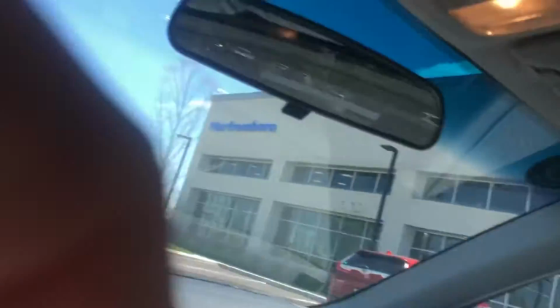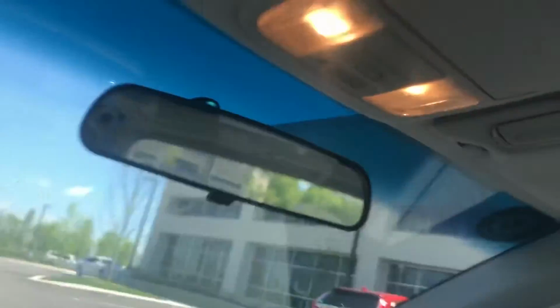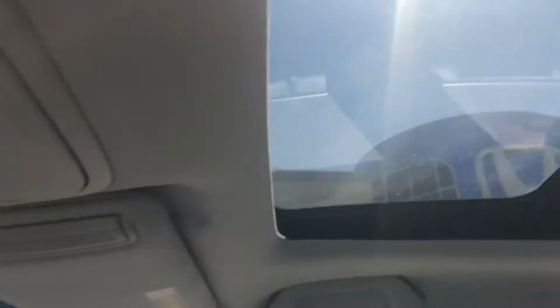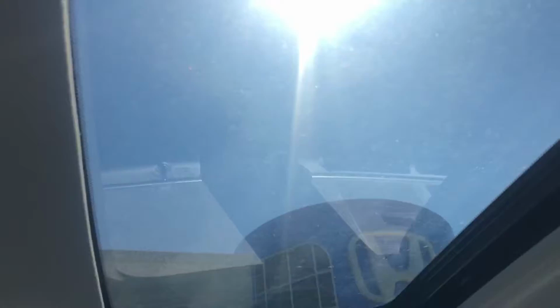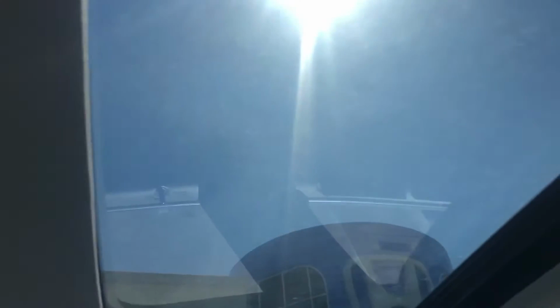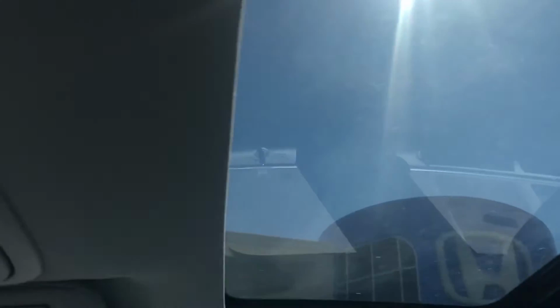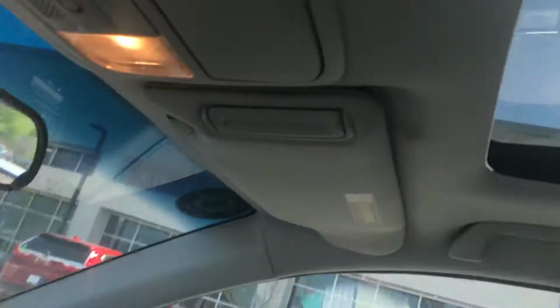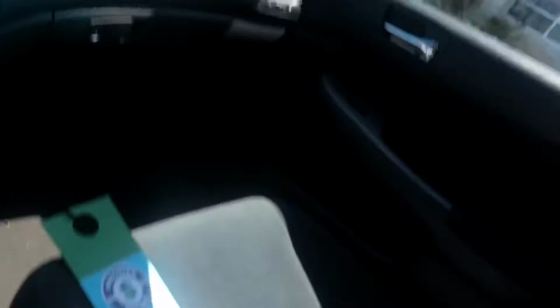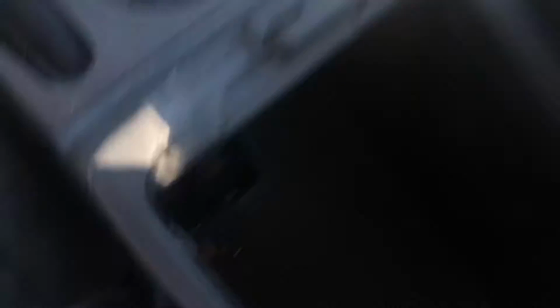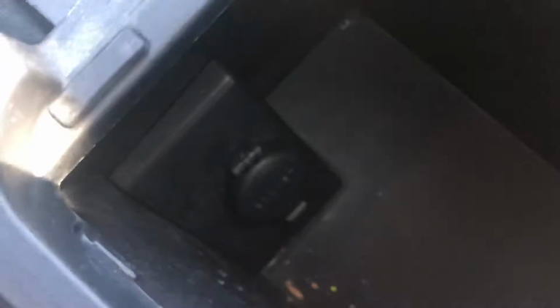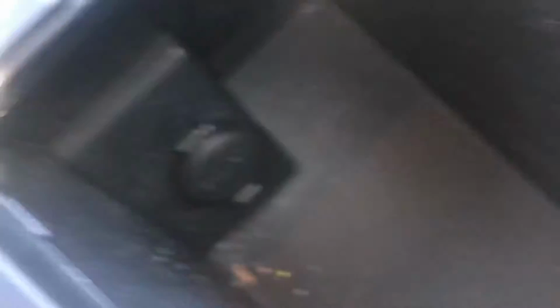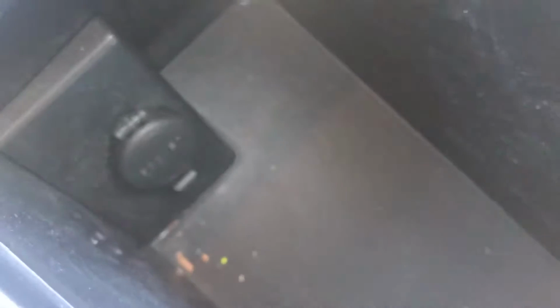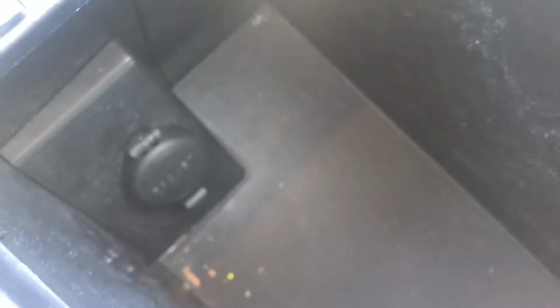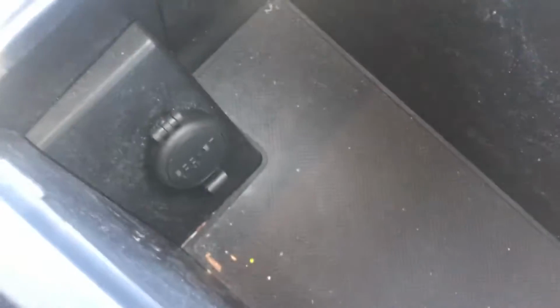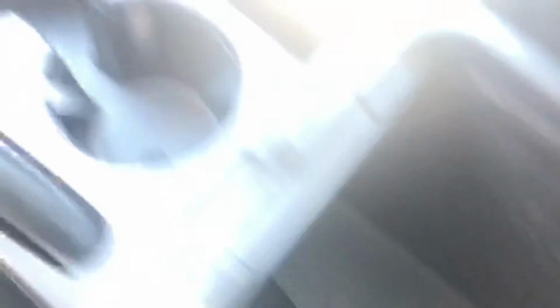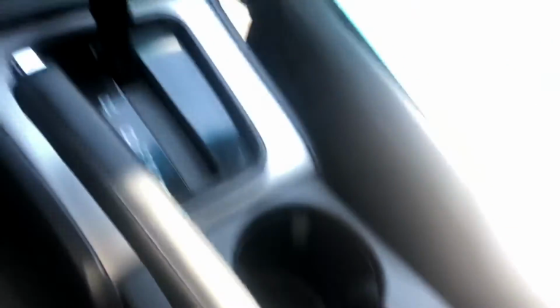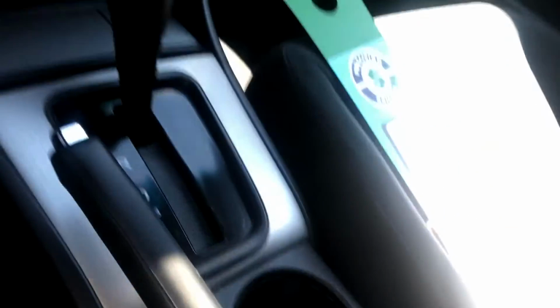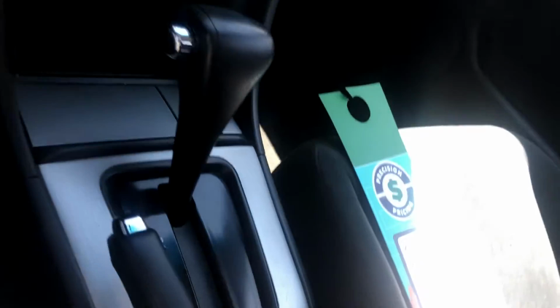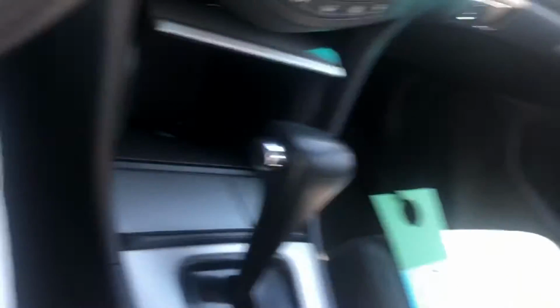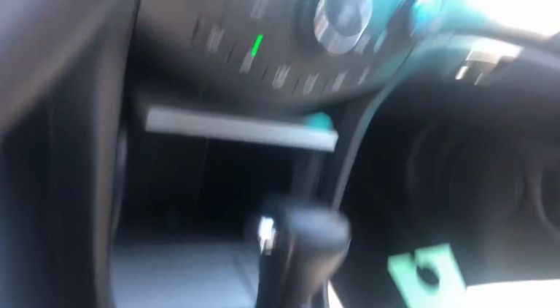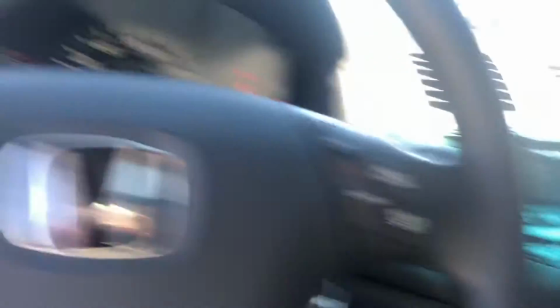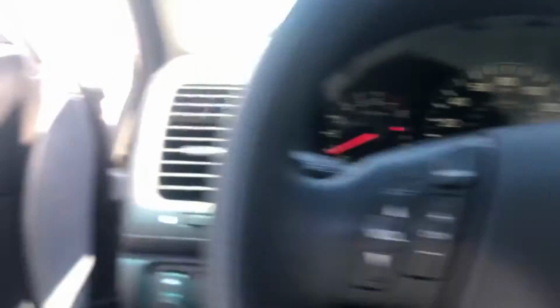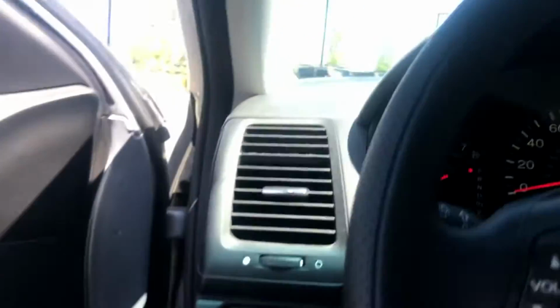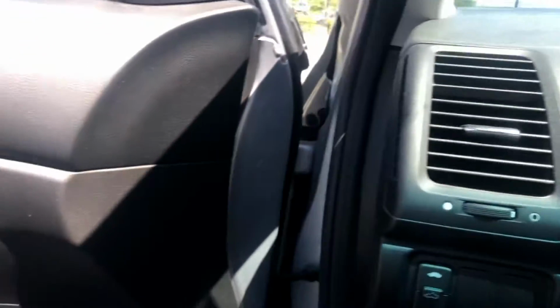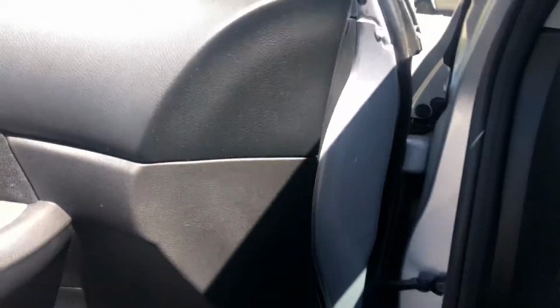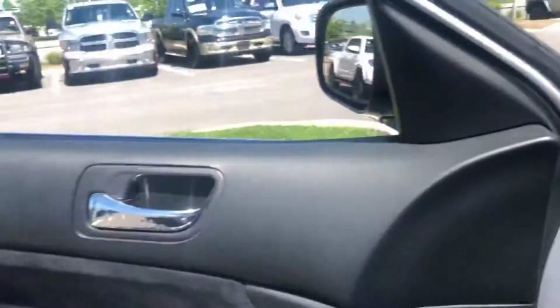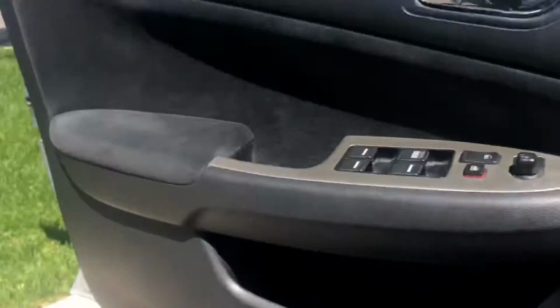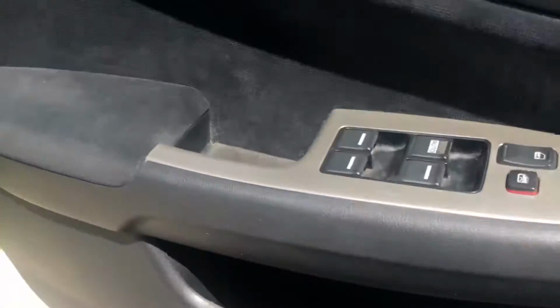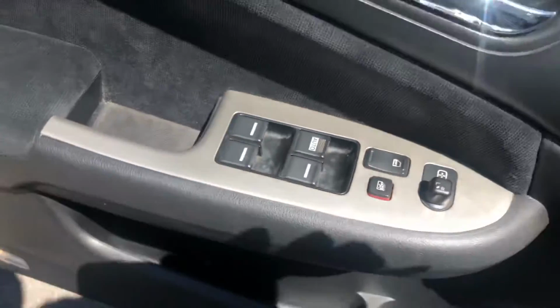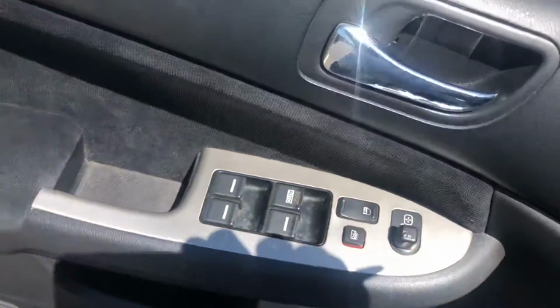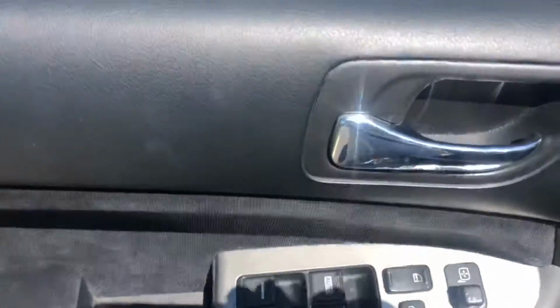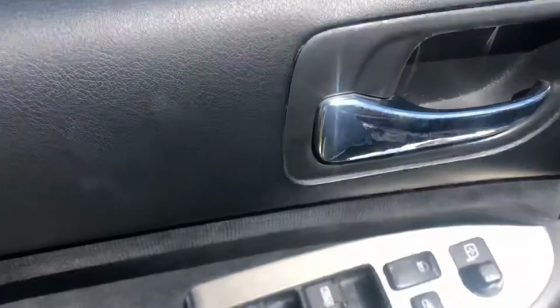It also has a sunroof. You've got a power port in here. I'm going to walk this vehicle a little bit — power windows and locks.